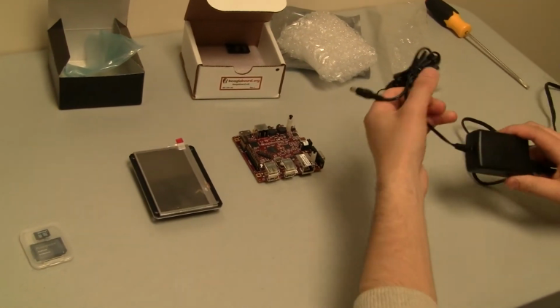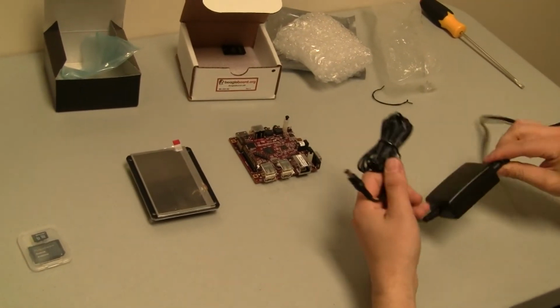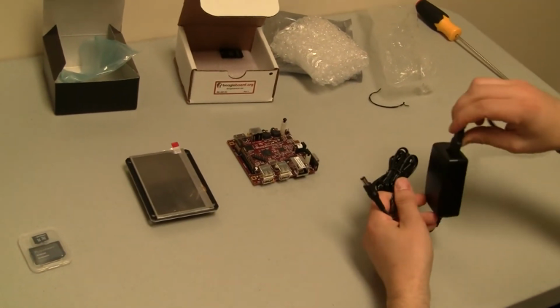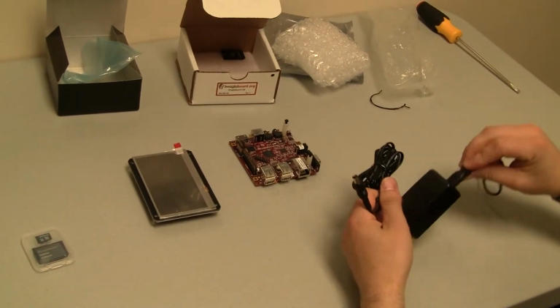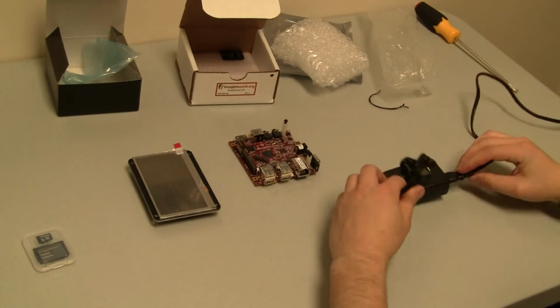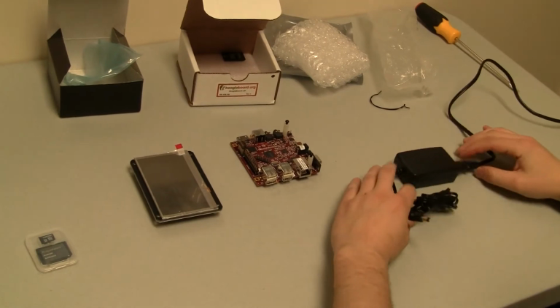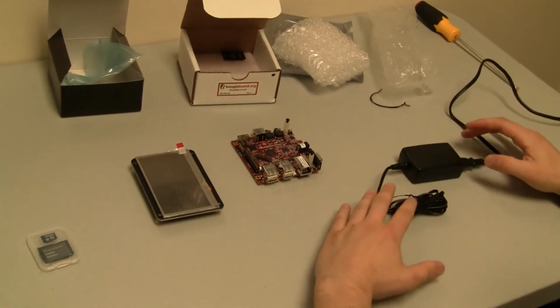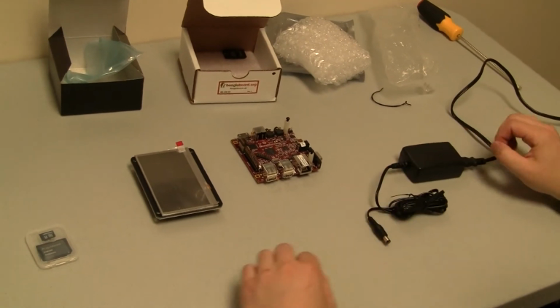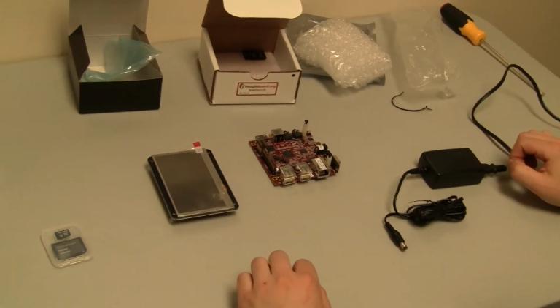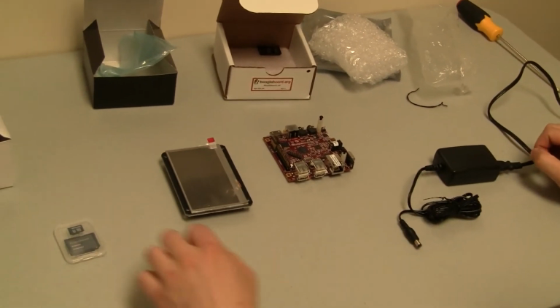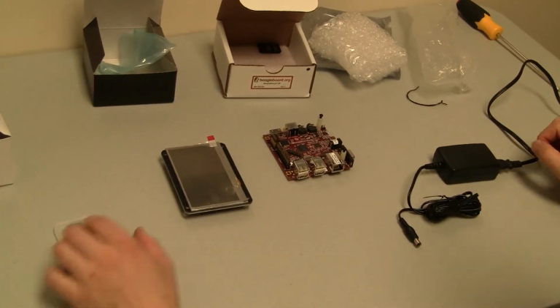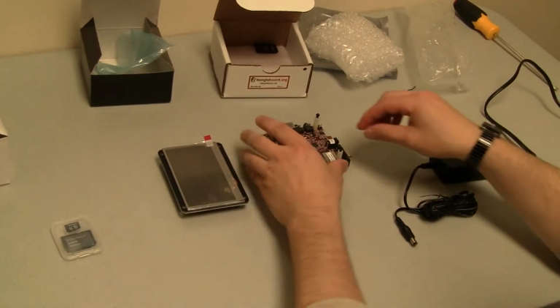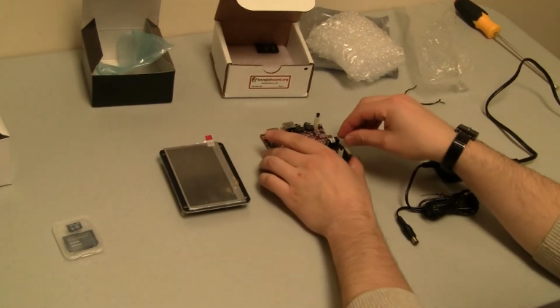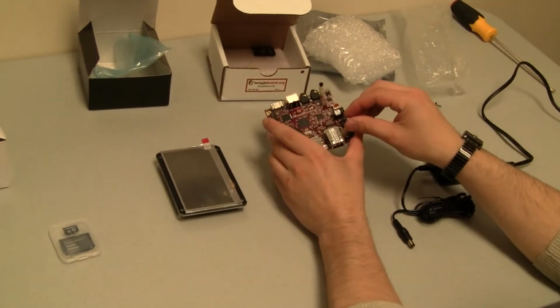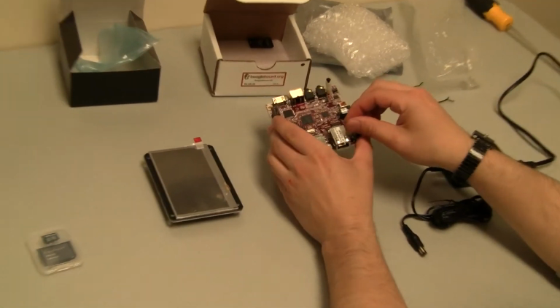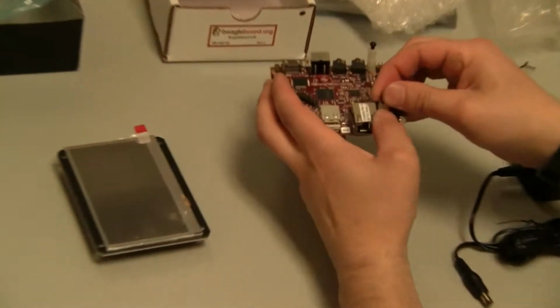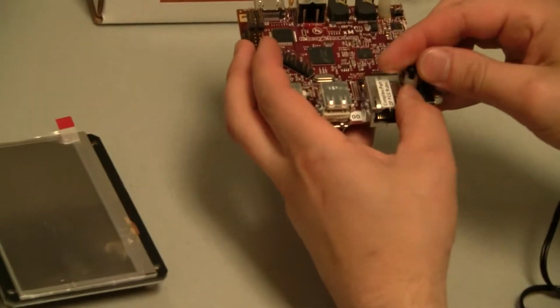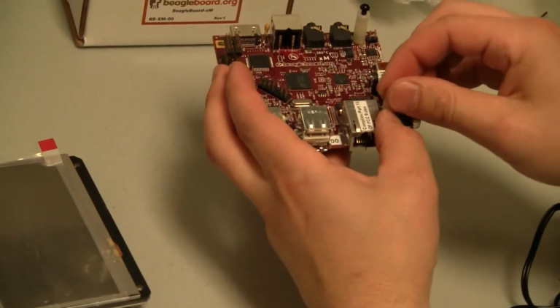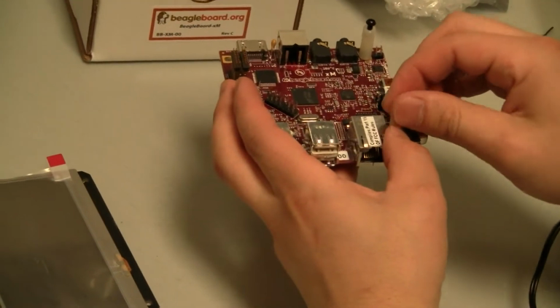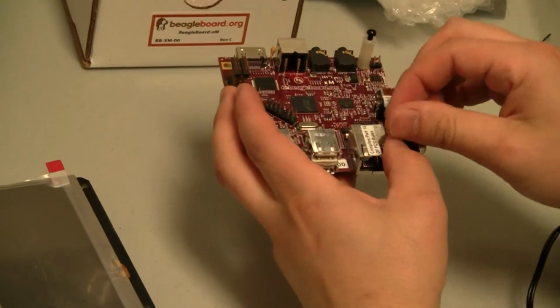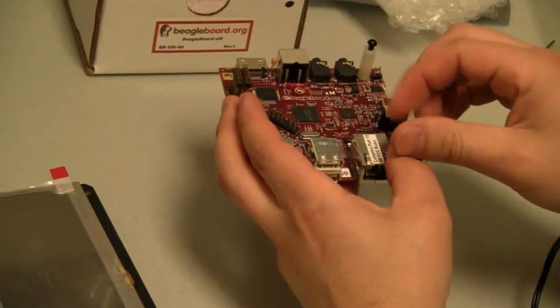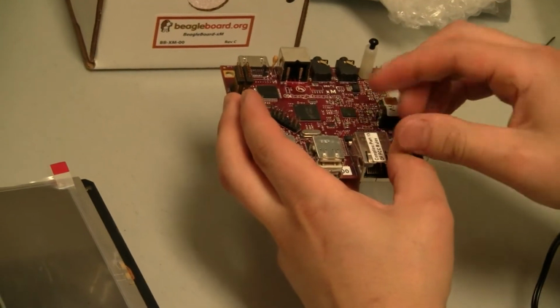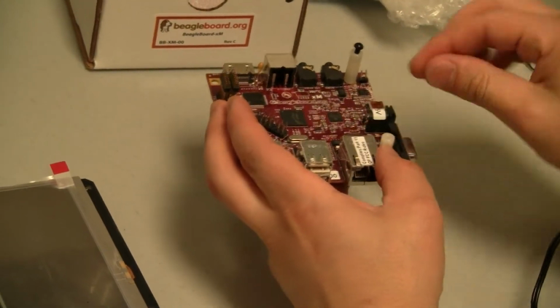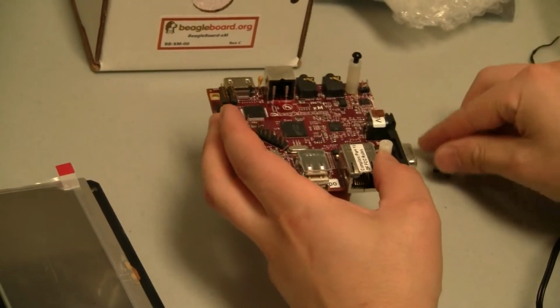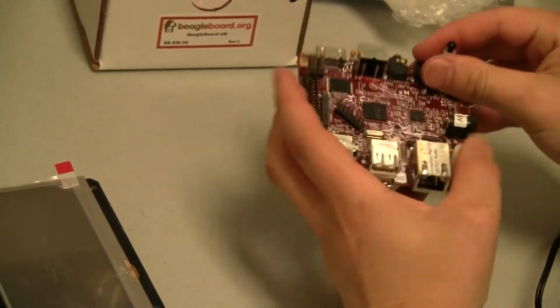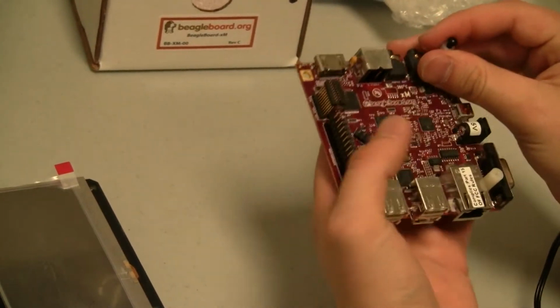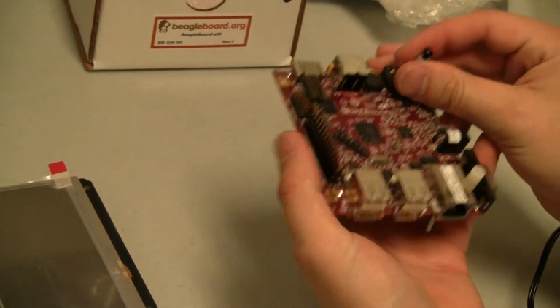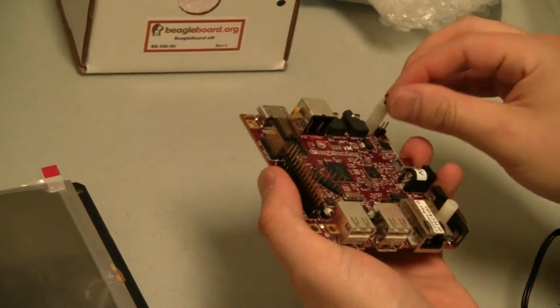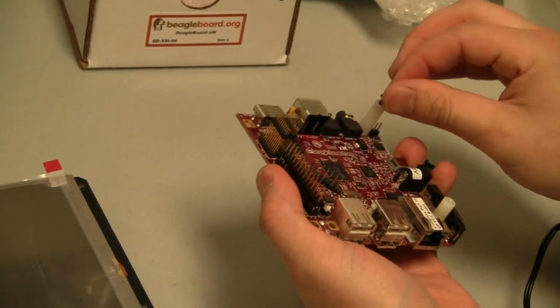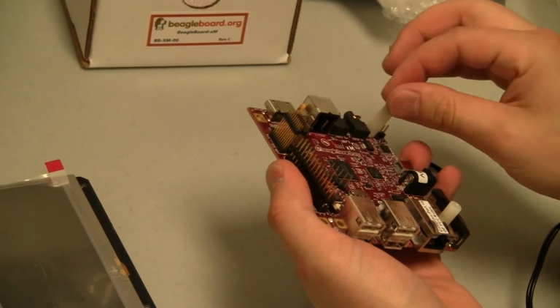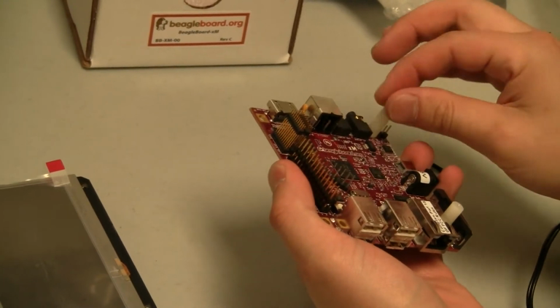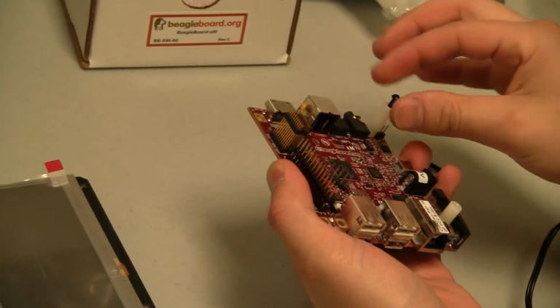I just have to plug it in here and it will be all set. So I'm going to unscrew these dowels here, and that will allow me to be able to mount the BeagleTouch on top.